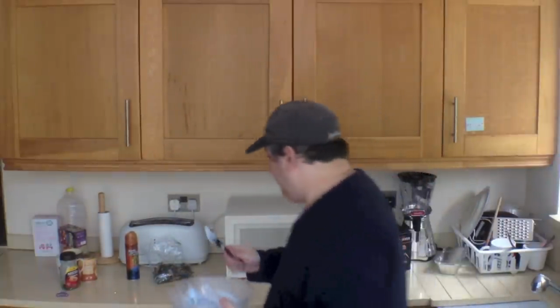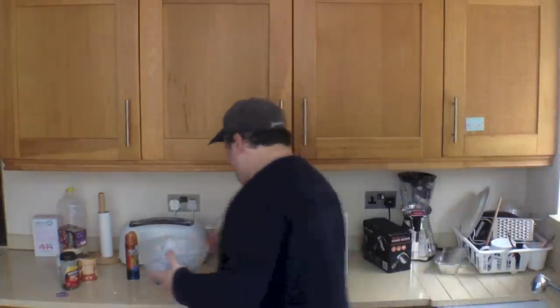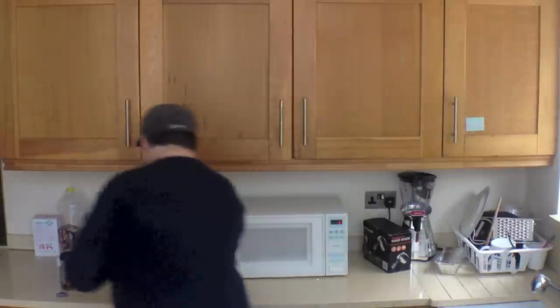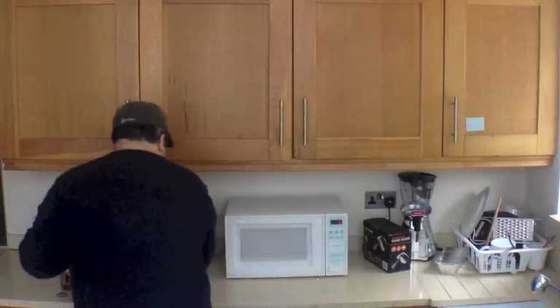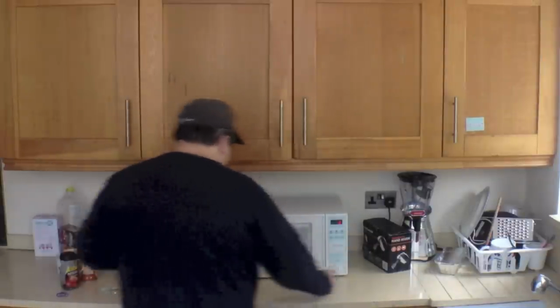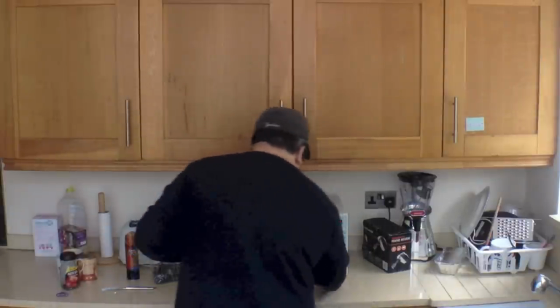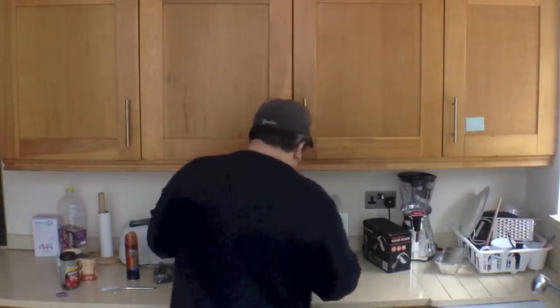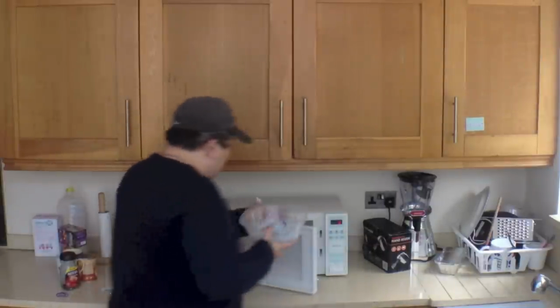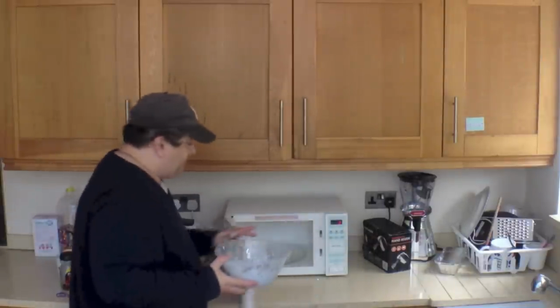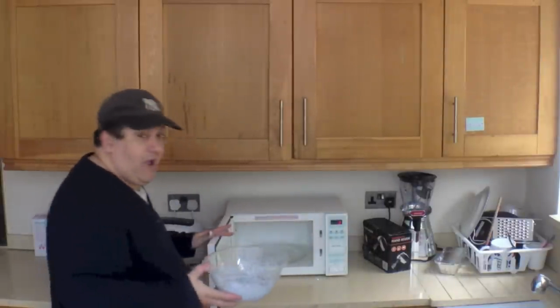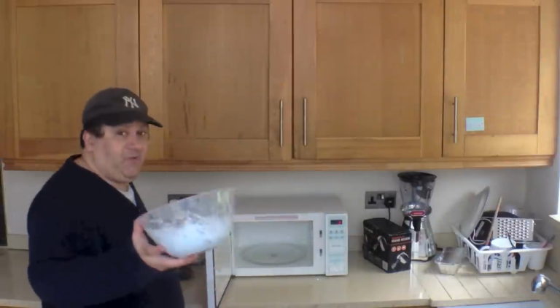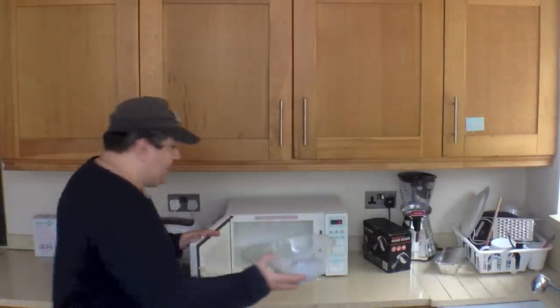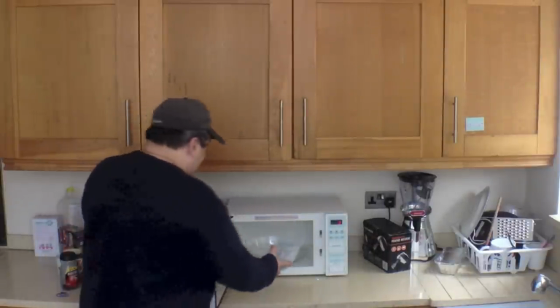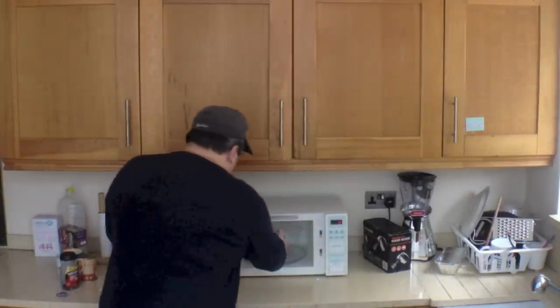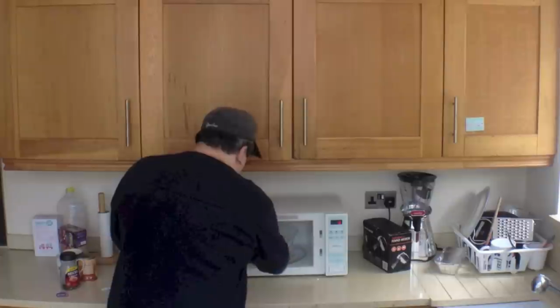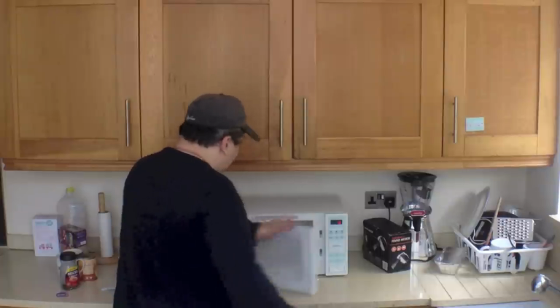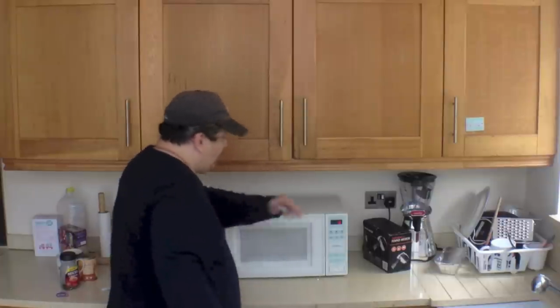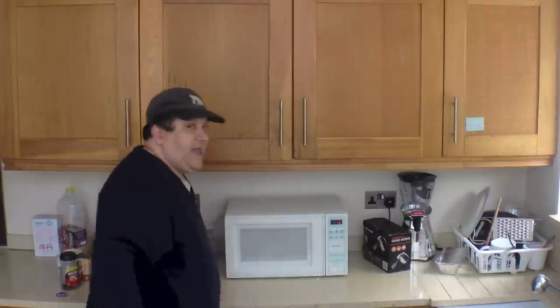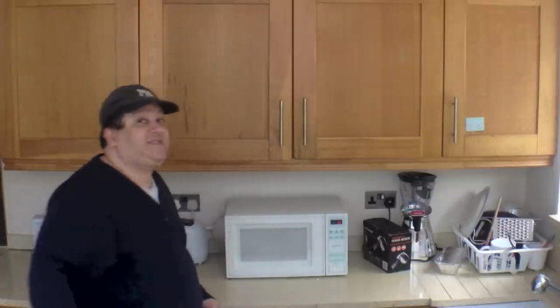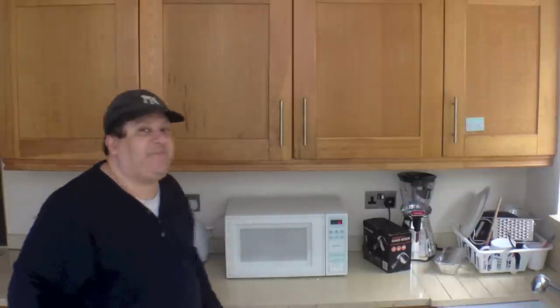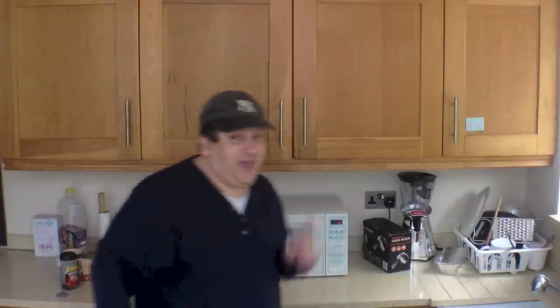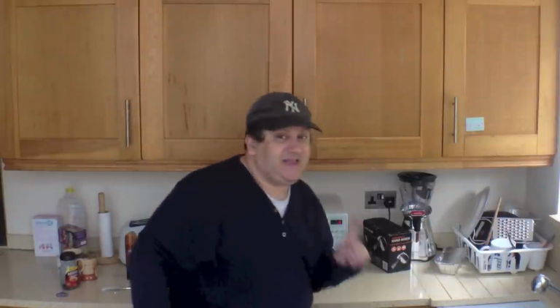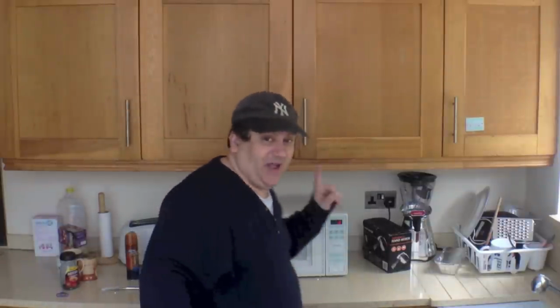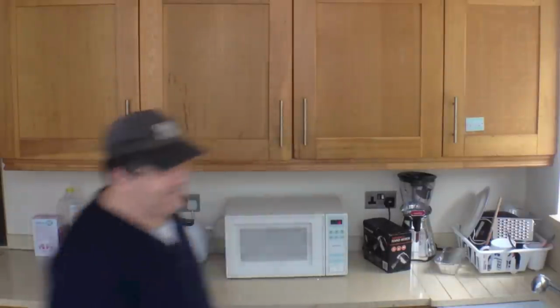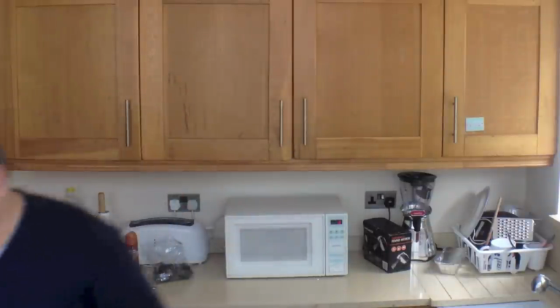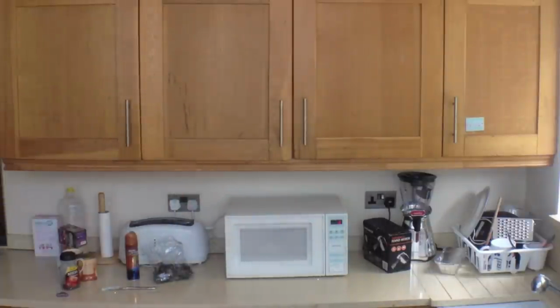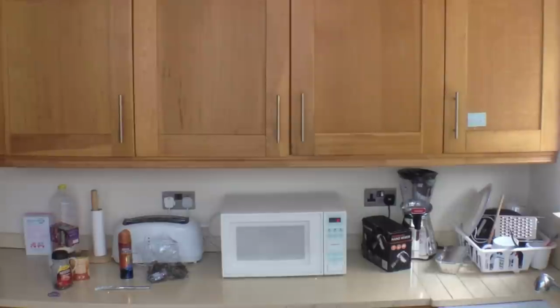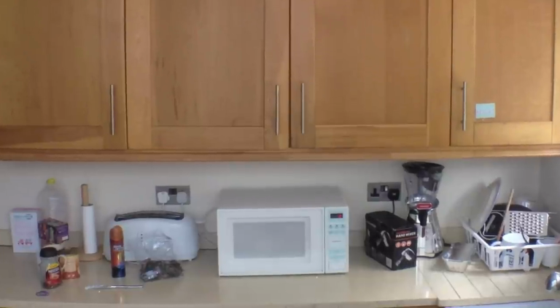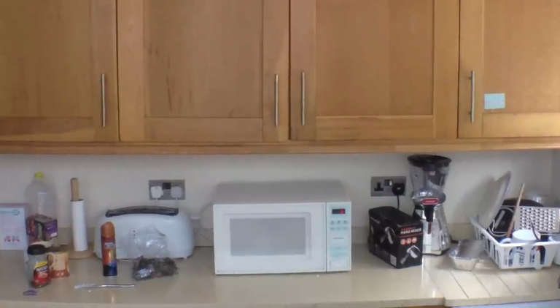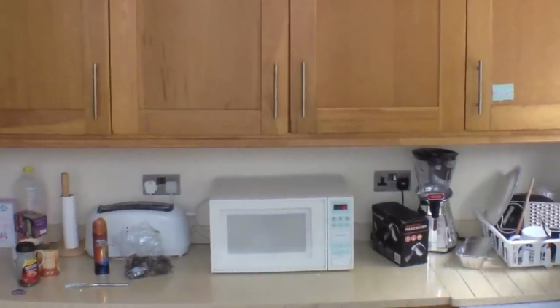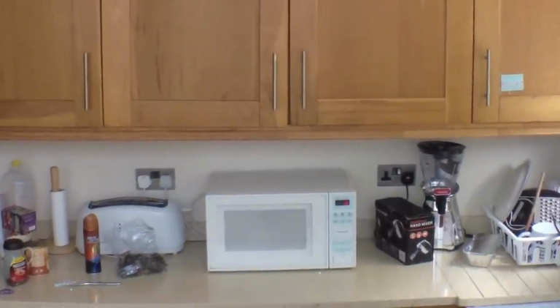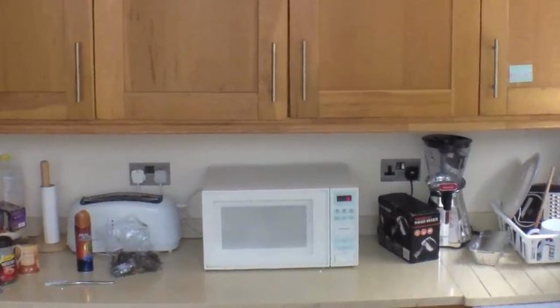And now we're going to put it in the microwave and see what happens. Opening the microwave and we're putting it in. Let's see what happens — just watch. We'll wait a couple of minutes and see what happens.